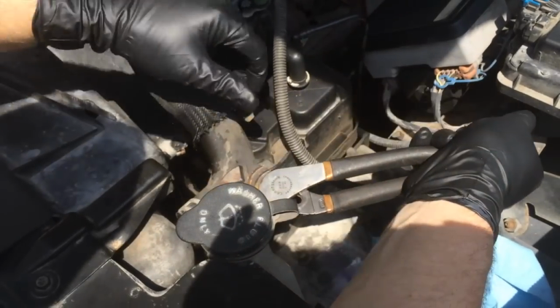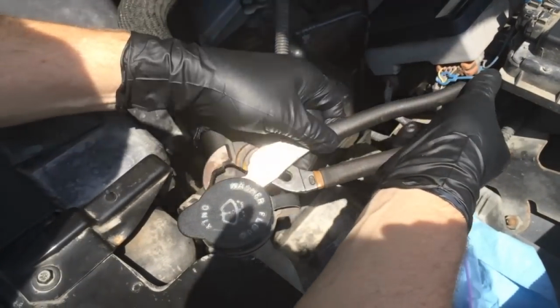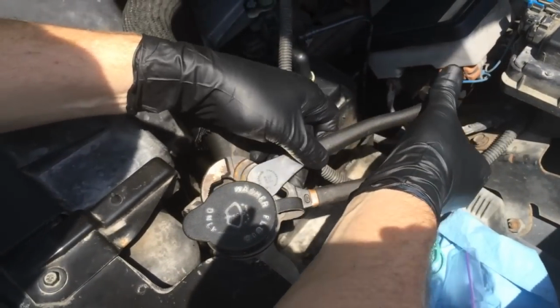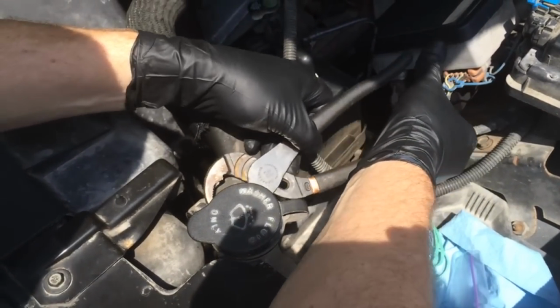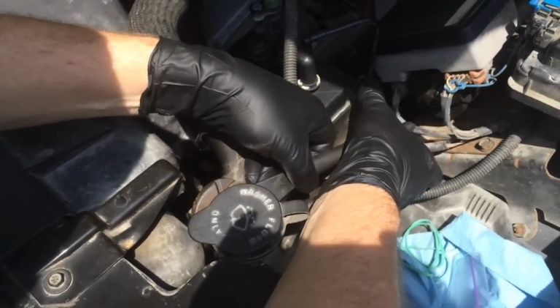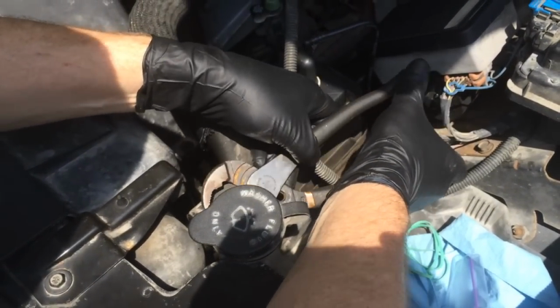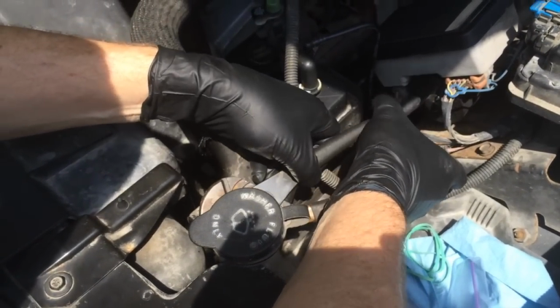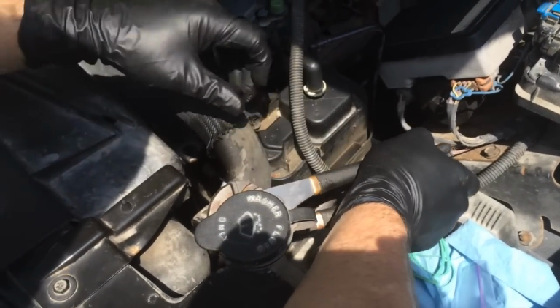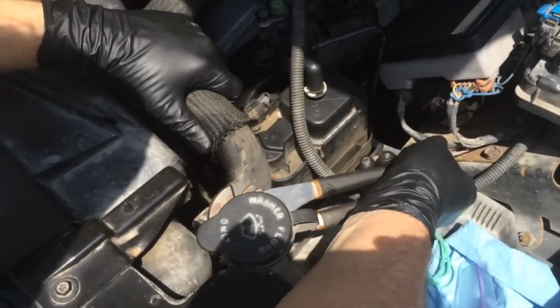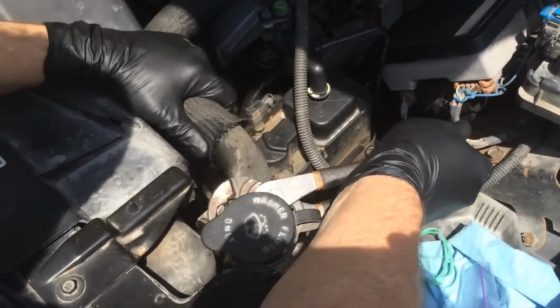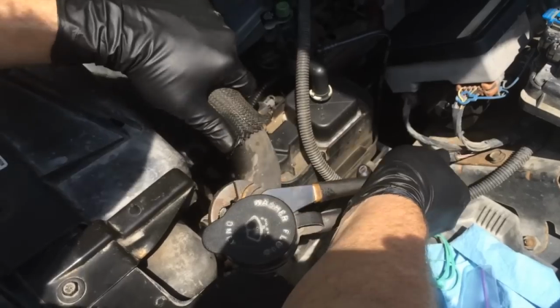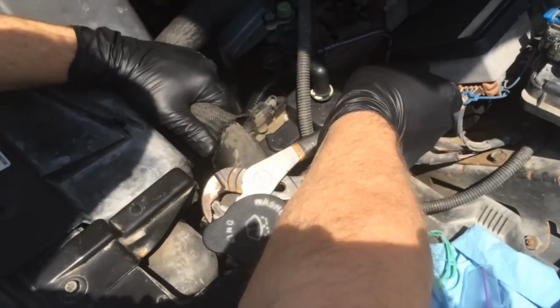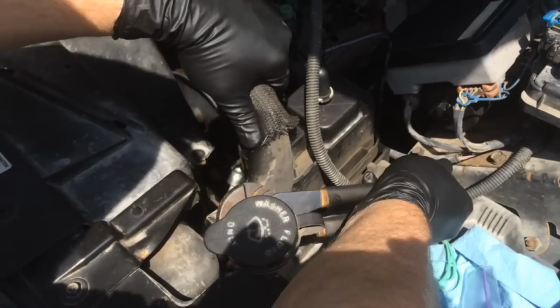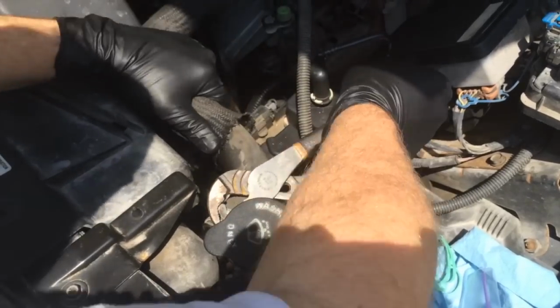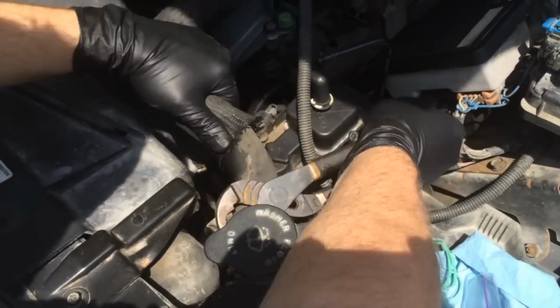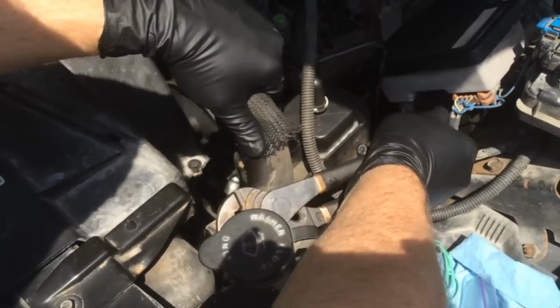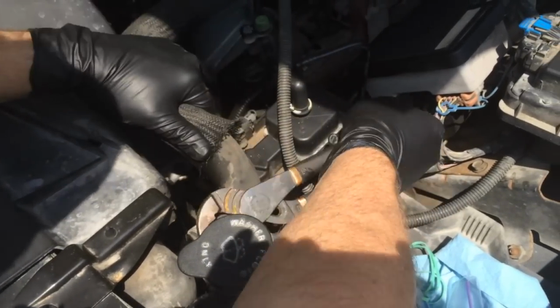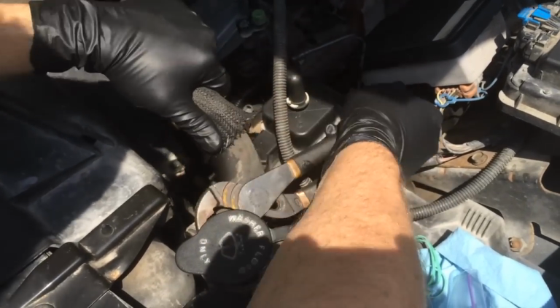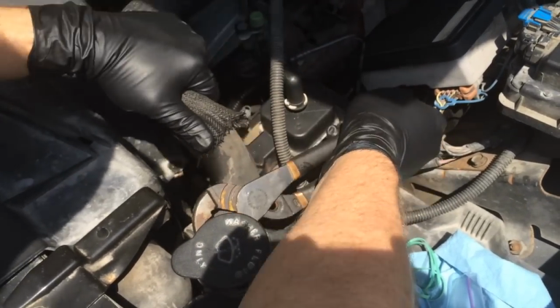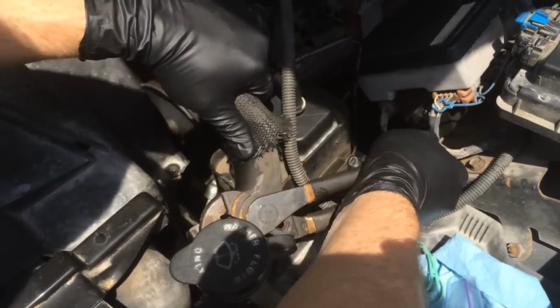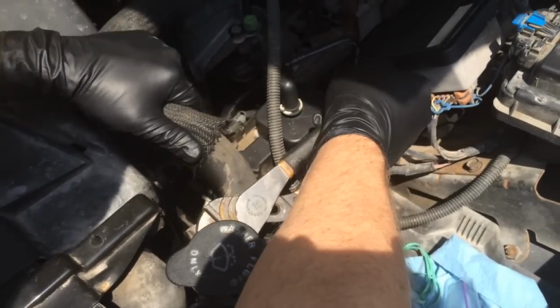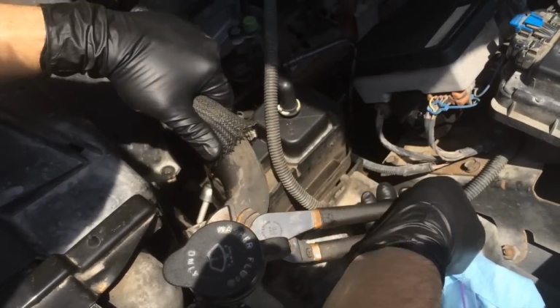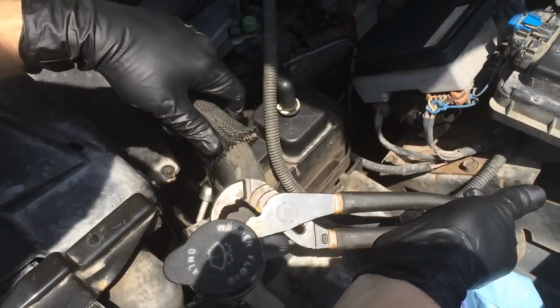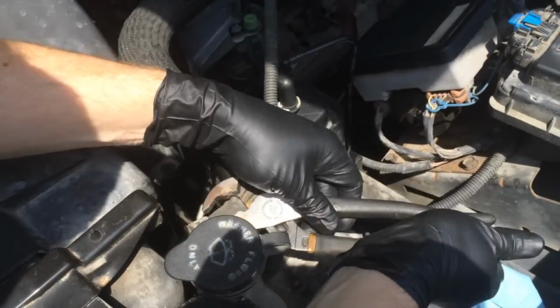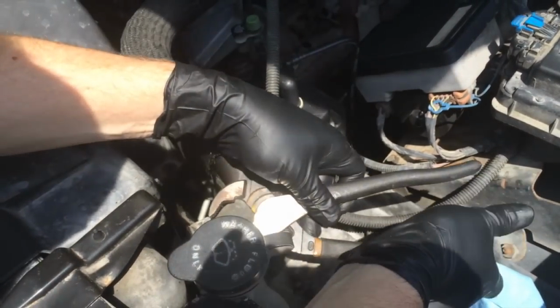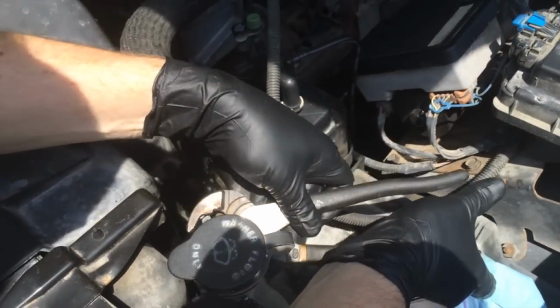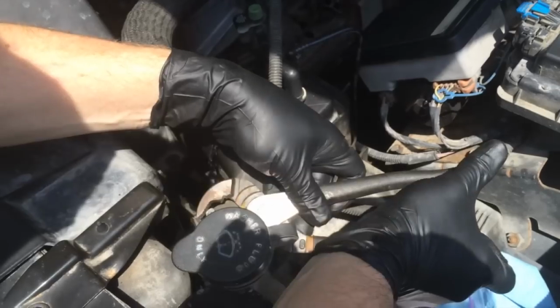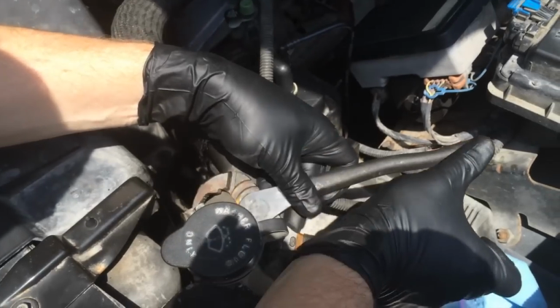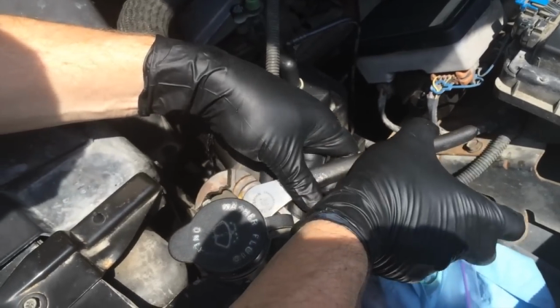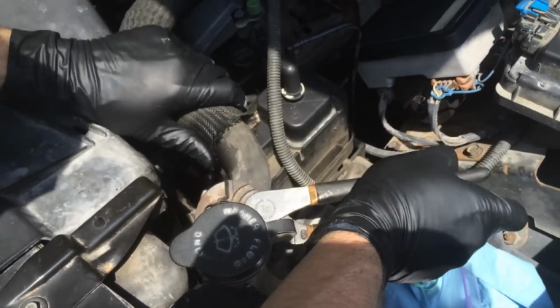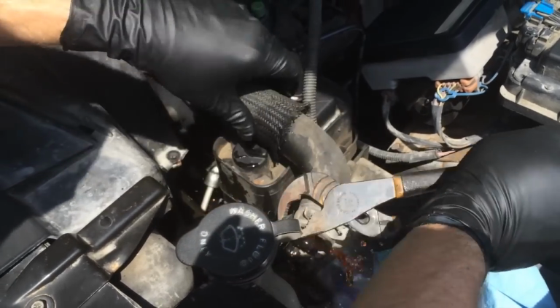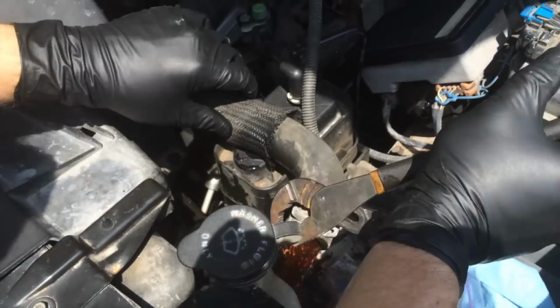After you get the clamp loose, you pretty much just can wiggle the hose back and forth until it lets go of the upper radiator nozzle.